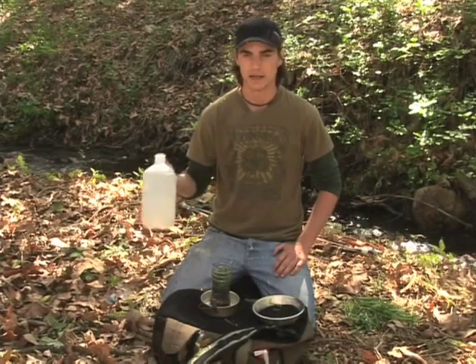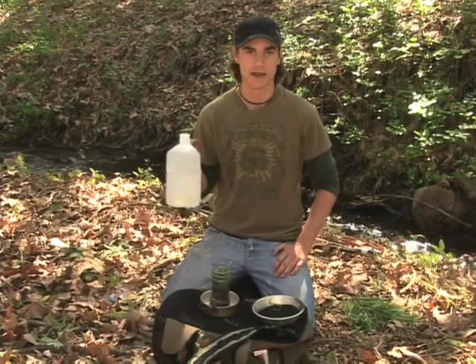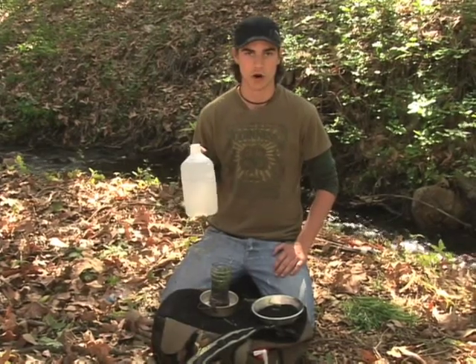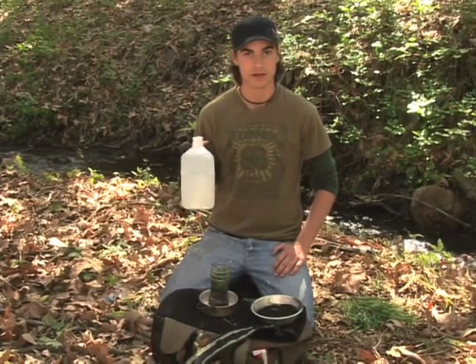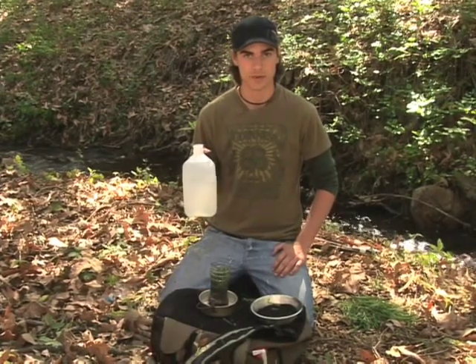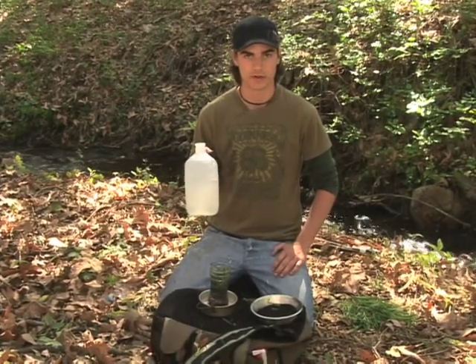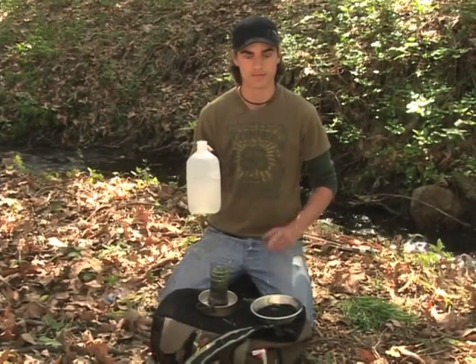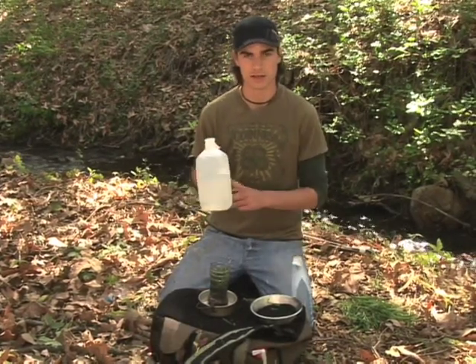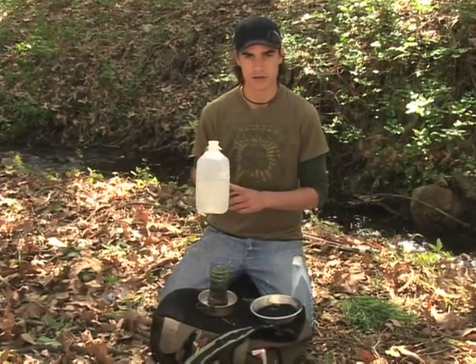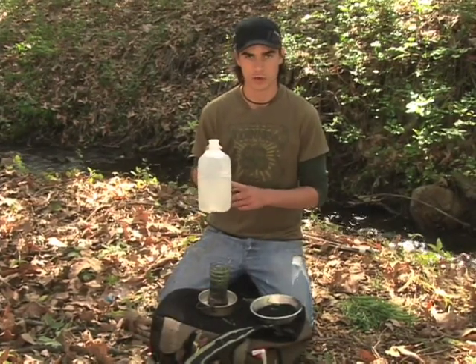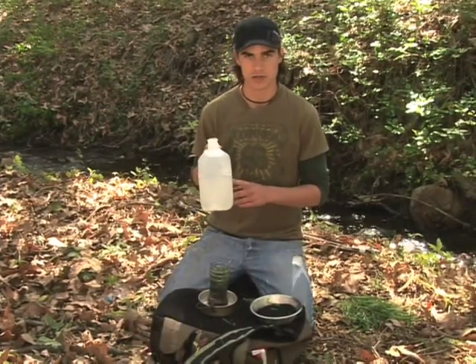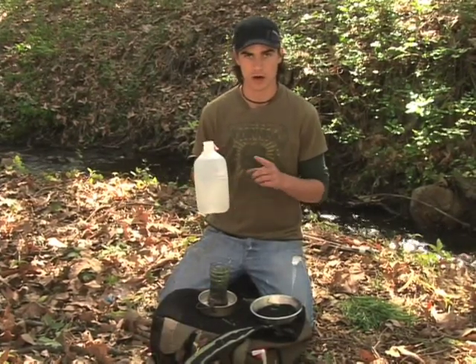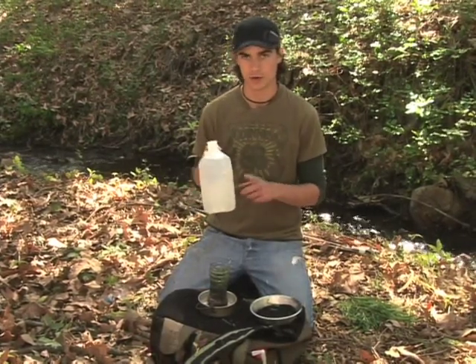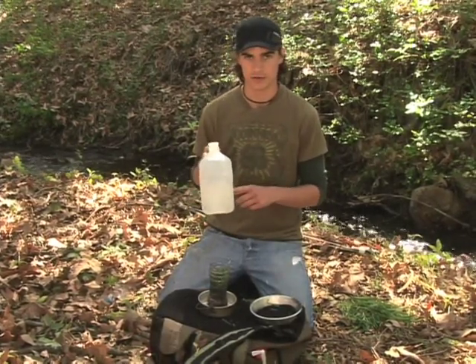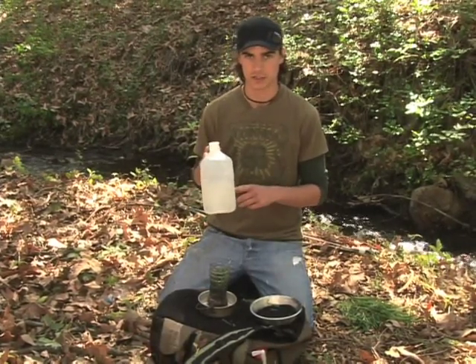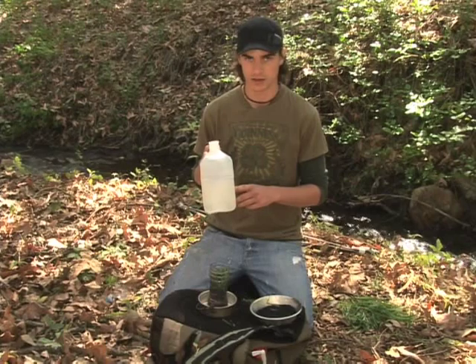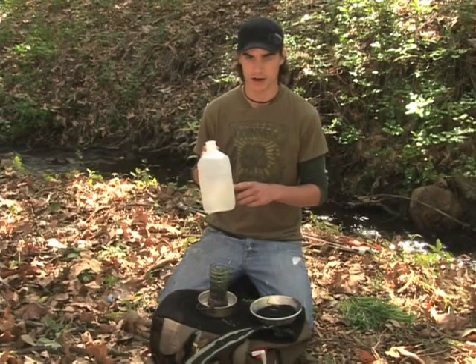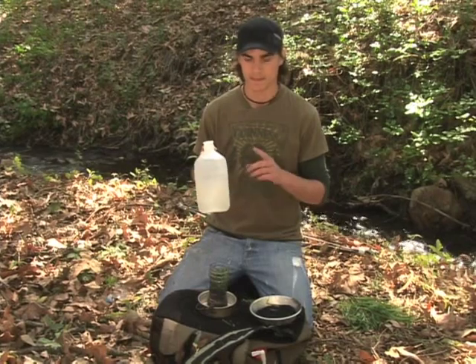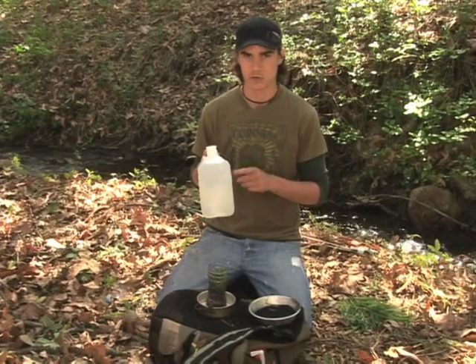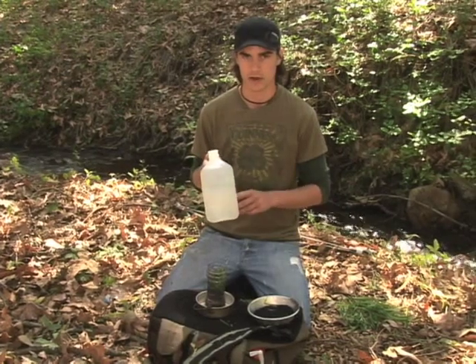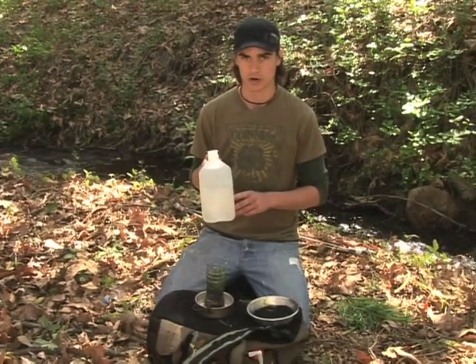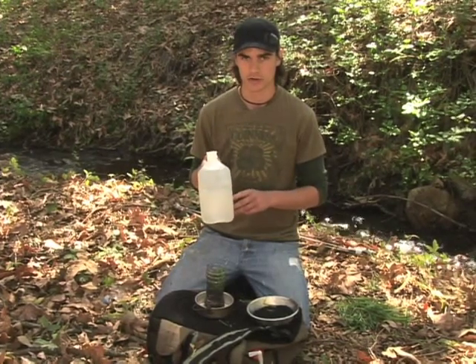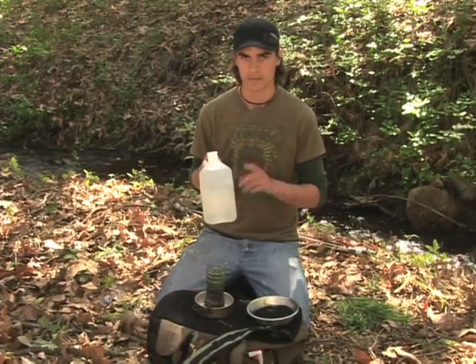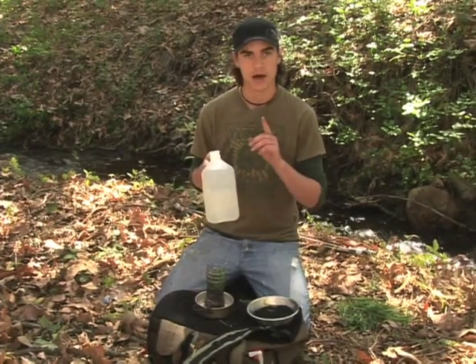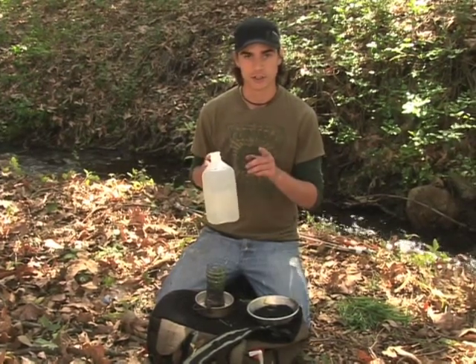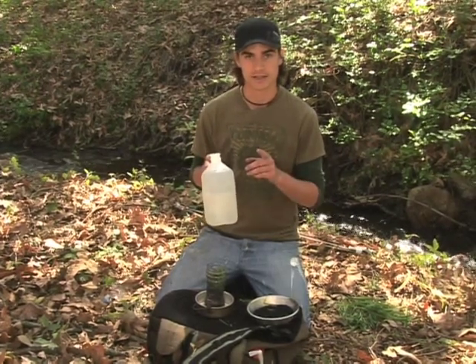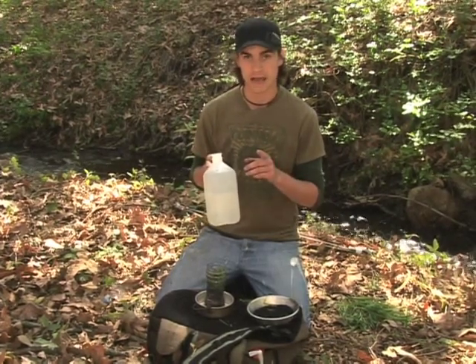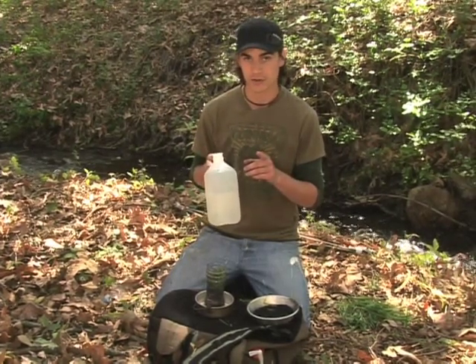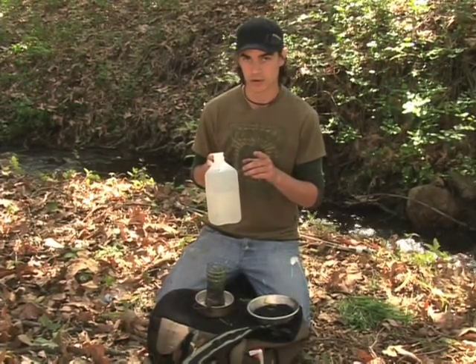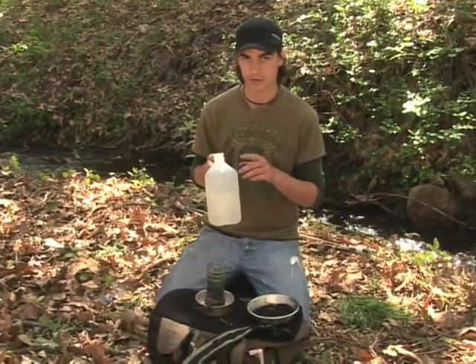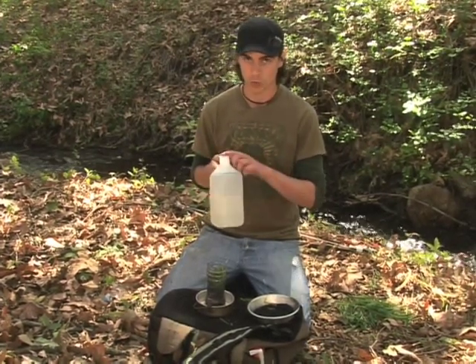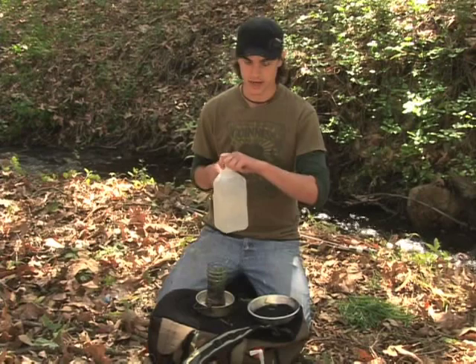Now we have the water that needs to be purified. I got this out of the creek, so I don't know if it's actually clean or not — that's why we made a water purifier. I'm going to show you exactly how this water purifier works now.